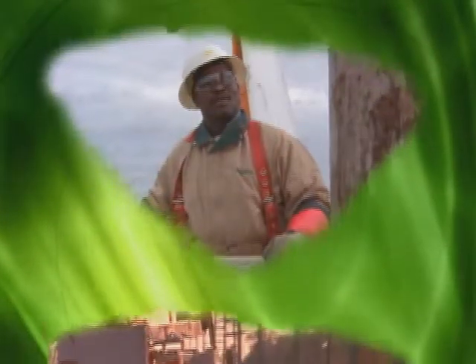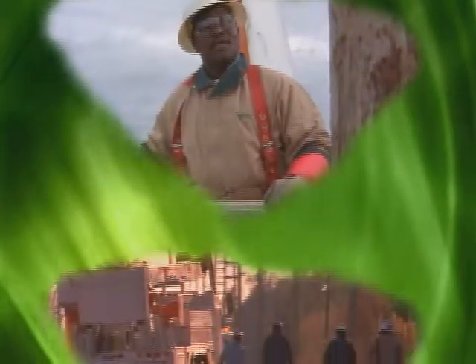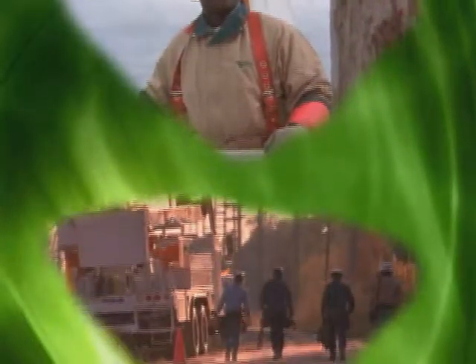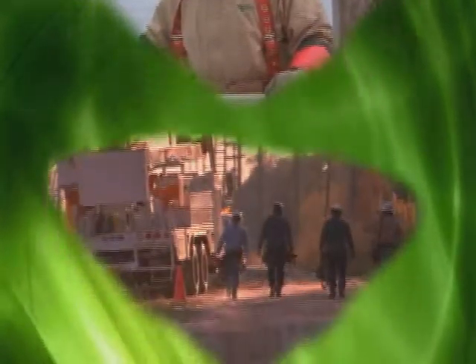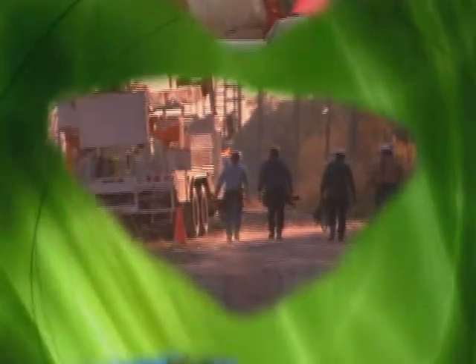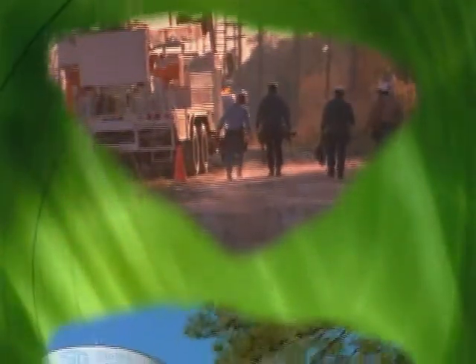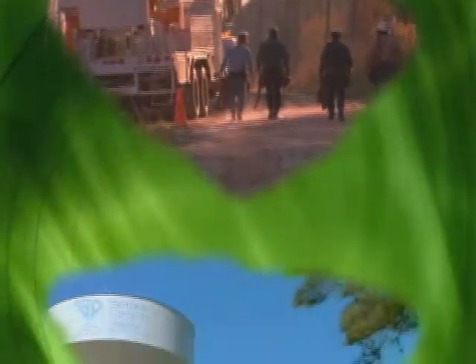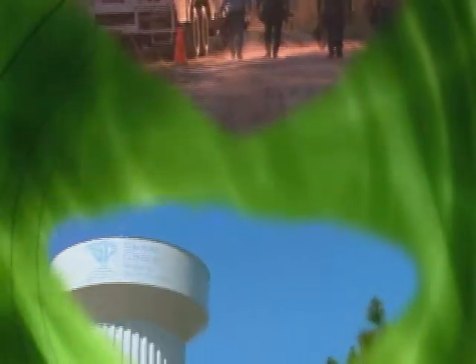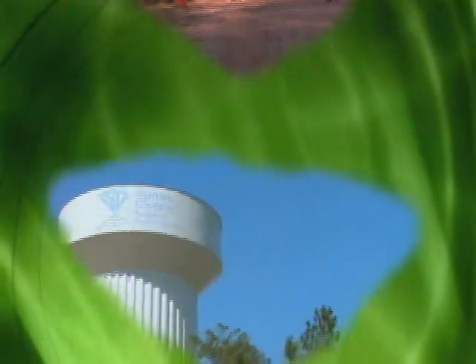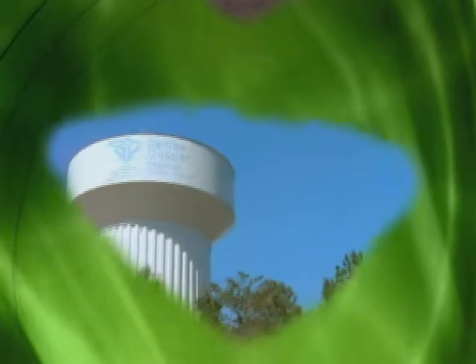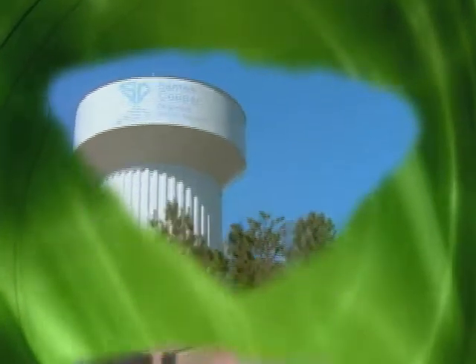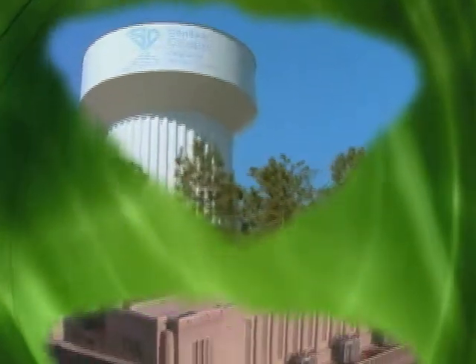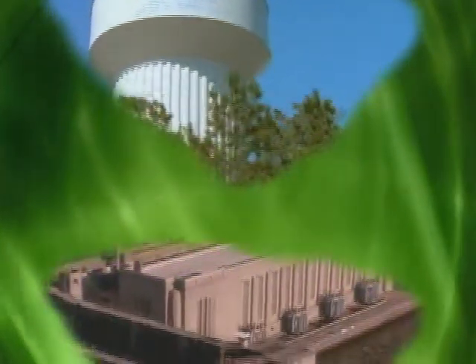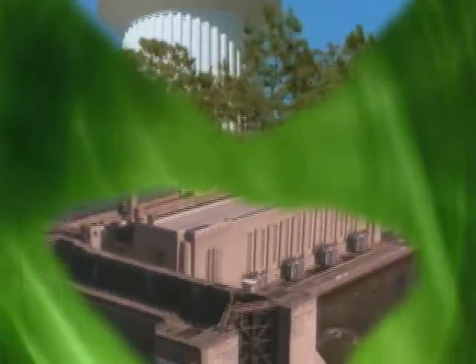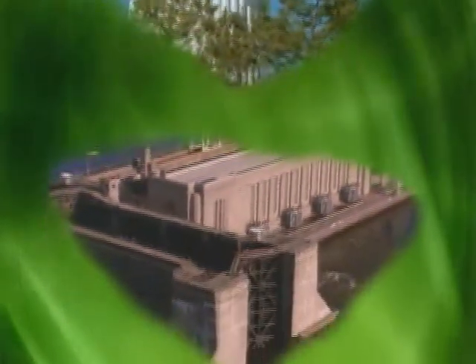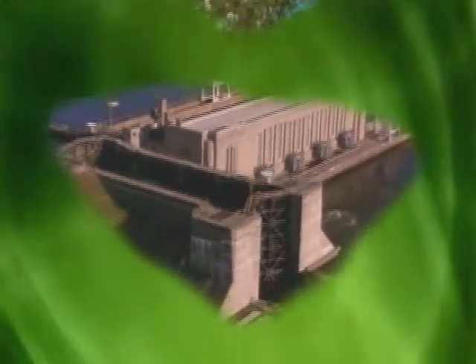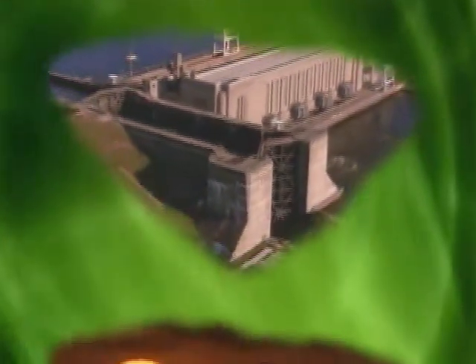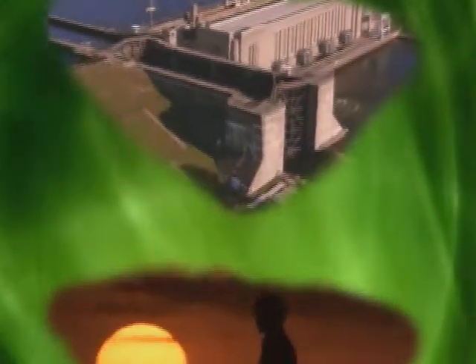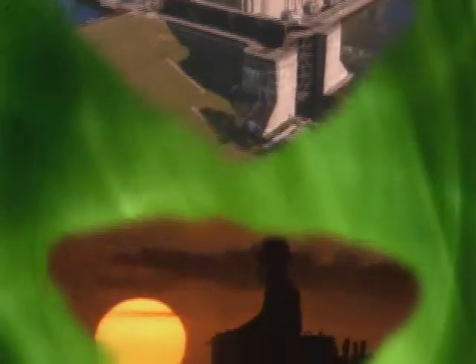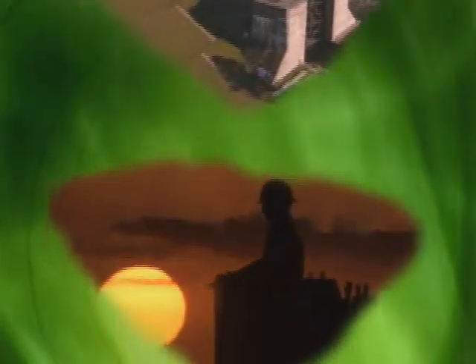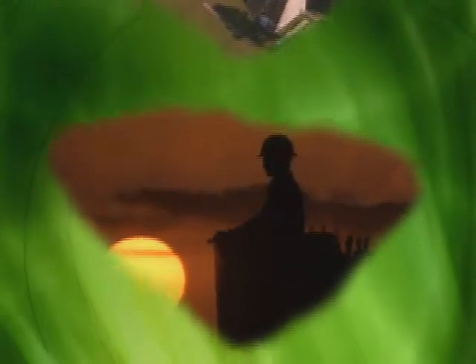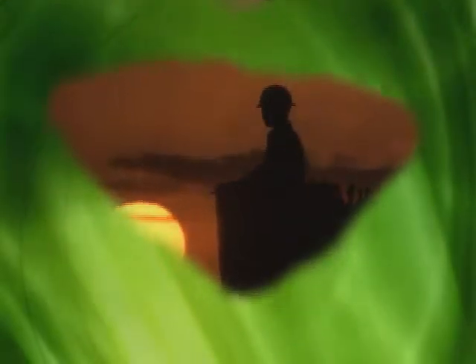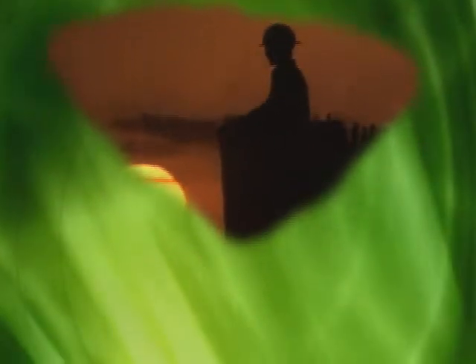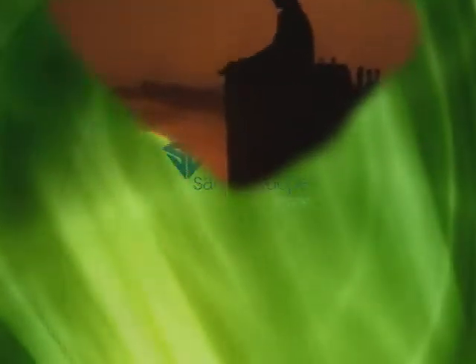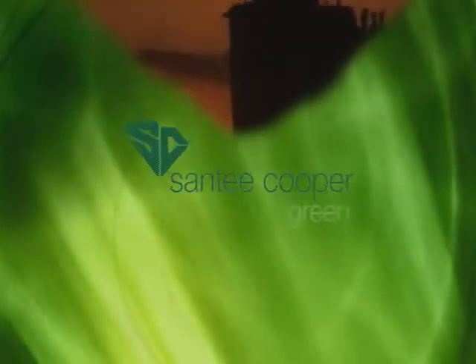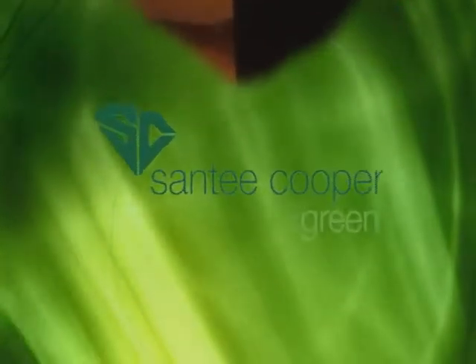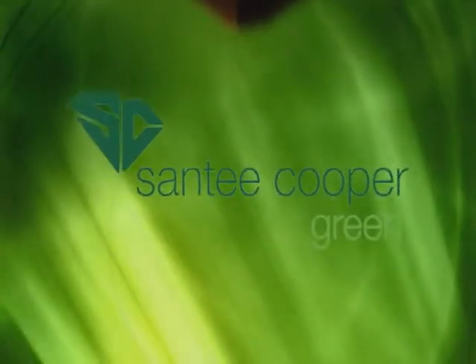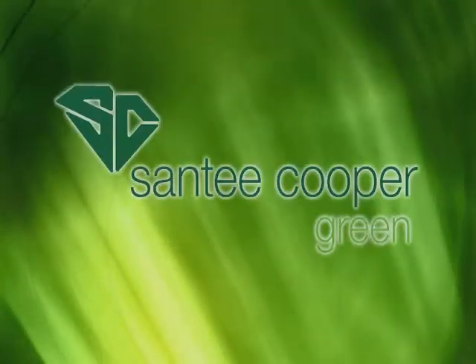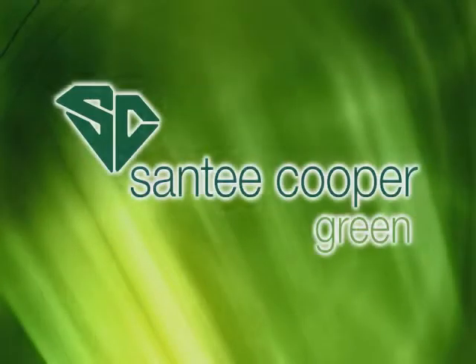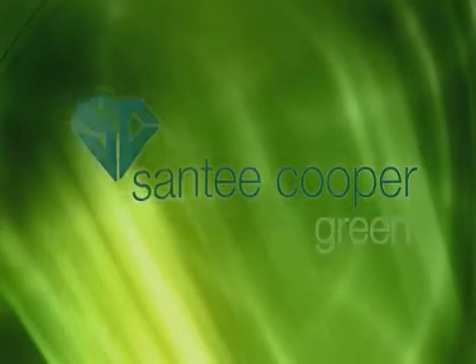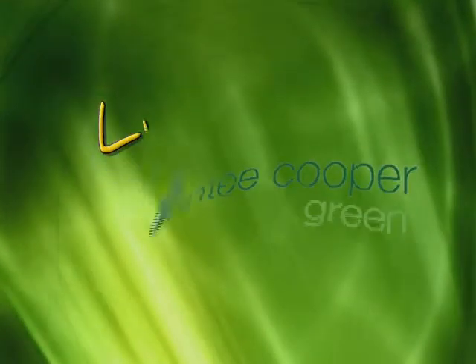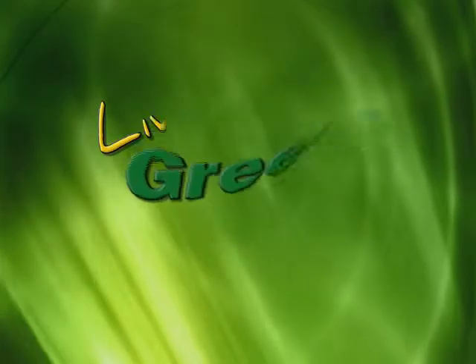Santee Cooper — meeting the growing energy needs of the 21st century while protecting the environment and natural heritage of South Carolina through its innovative Santee Cooper Green programs. Santee Cooper Green presents Living Green.